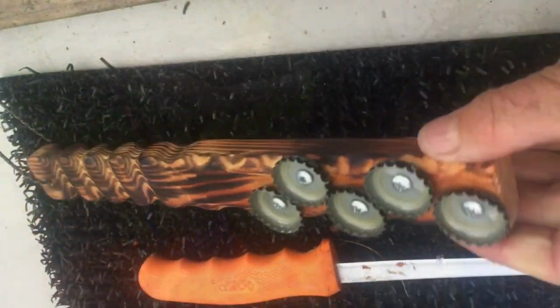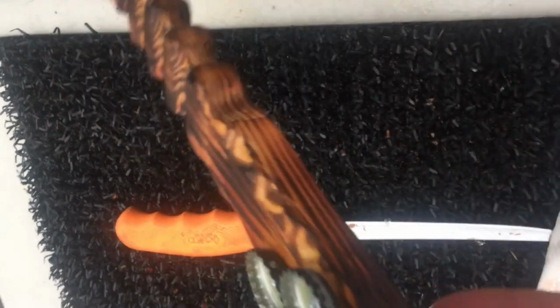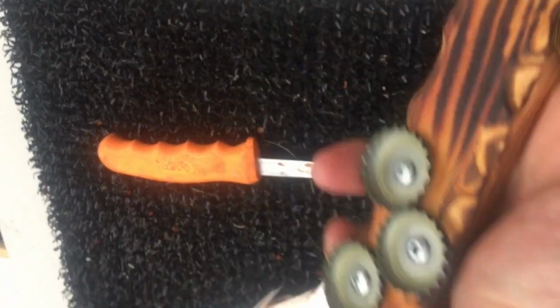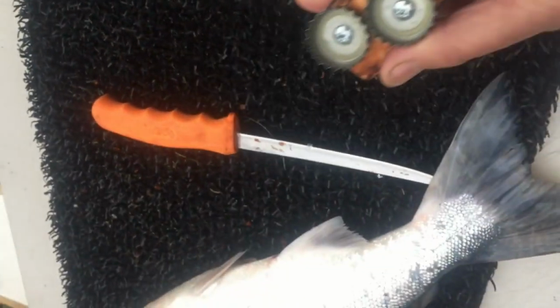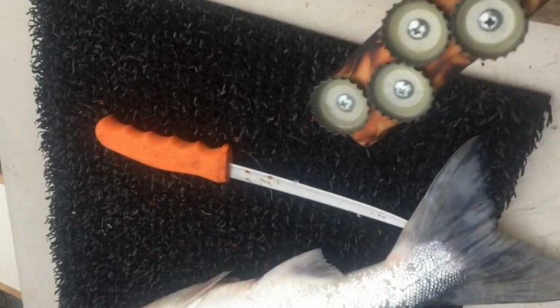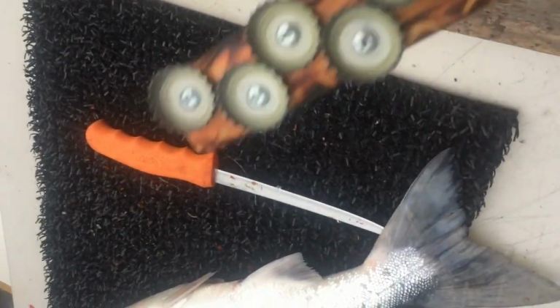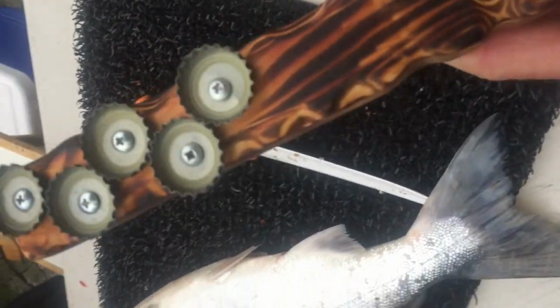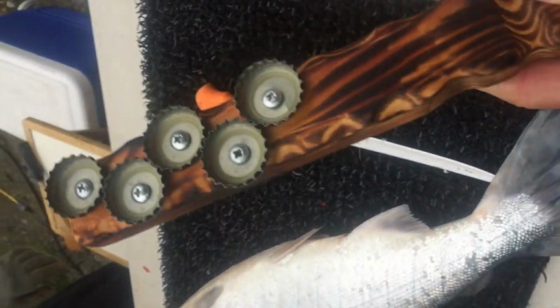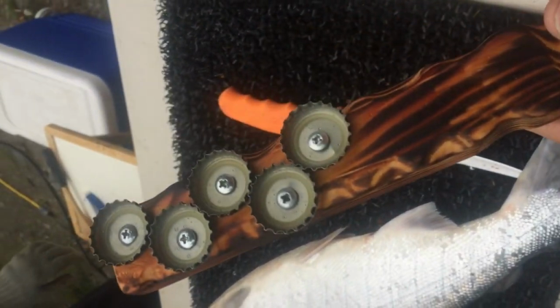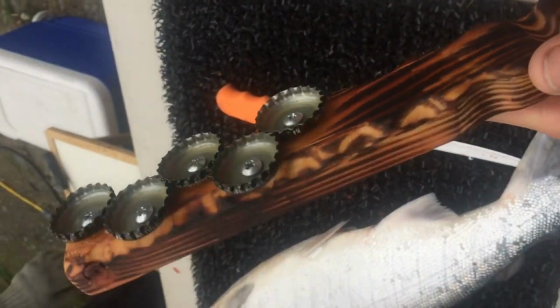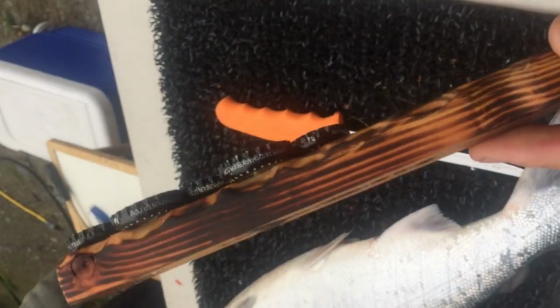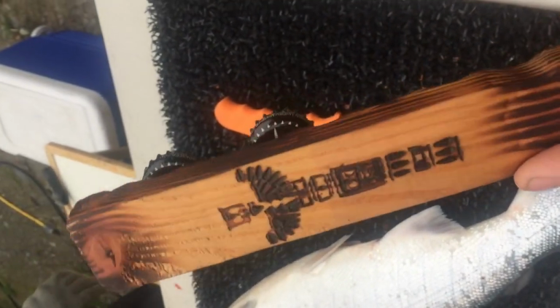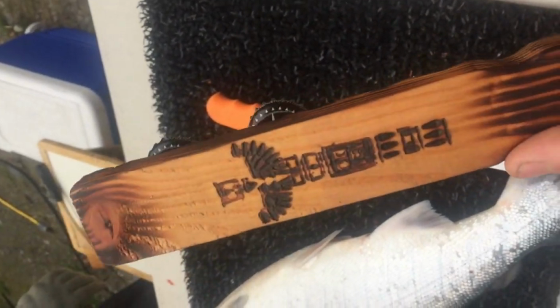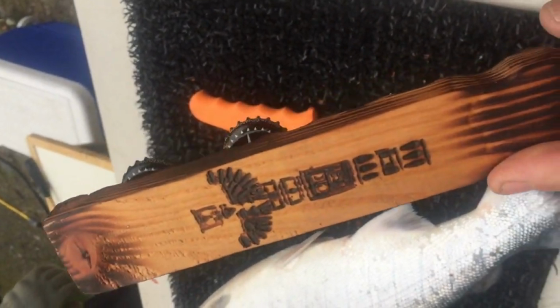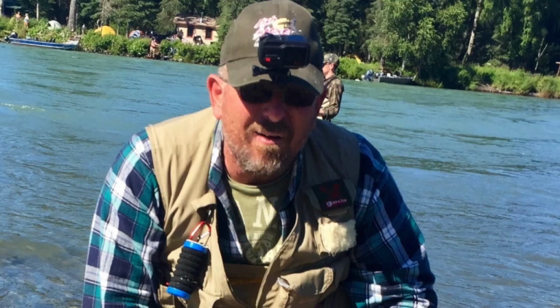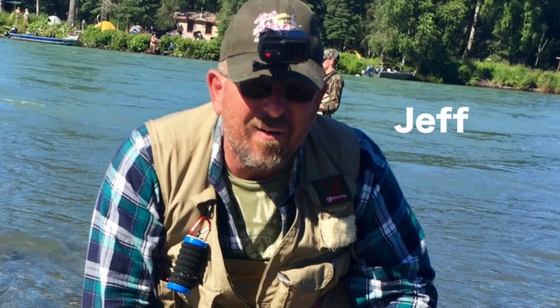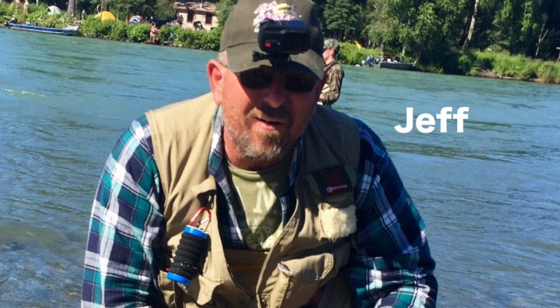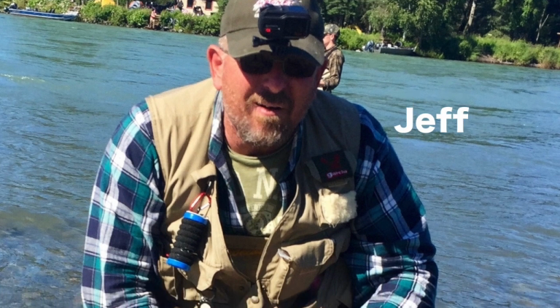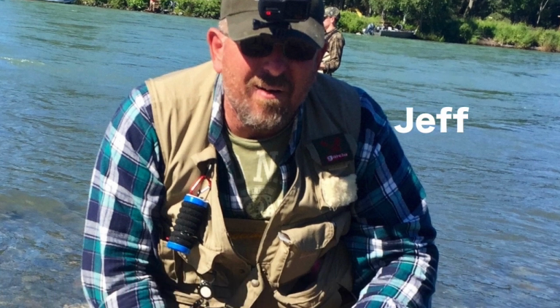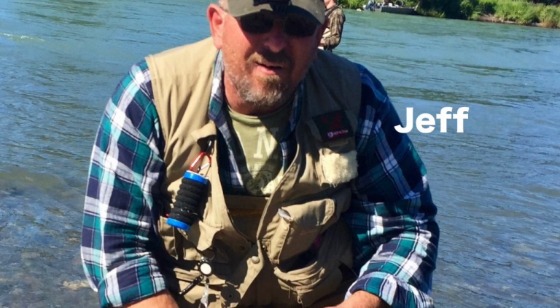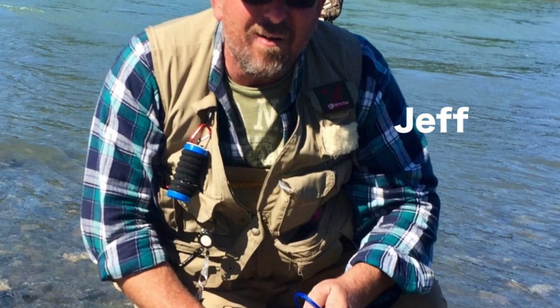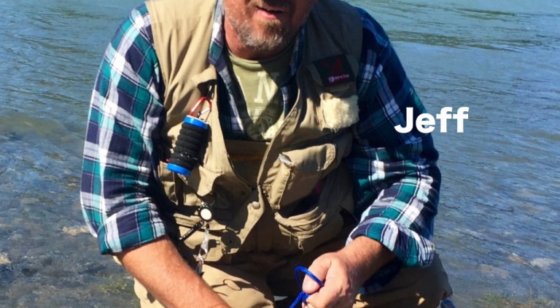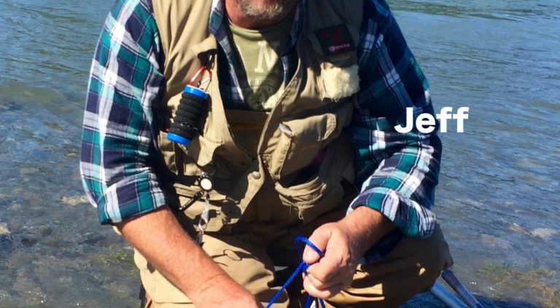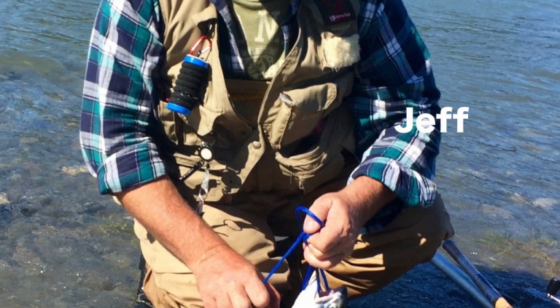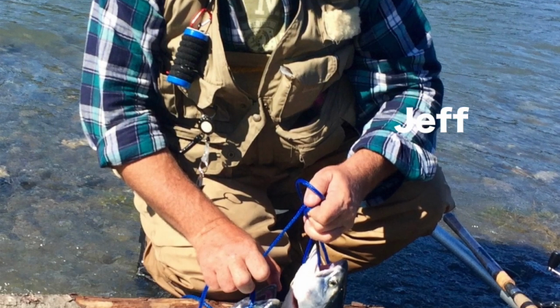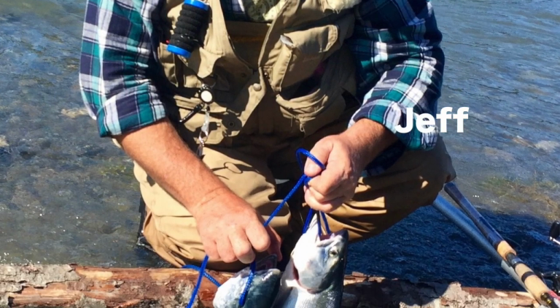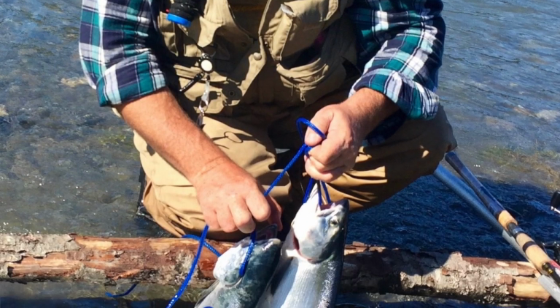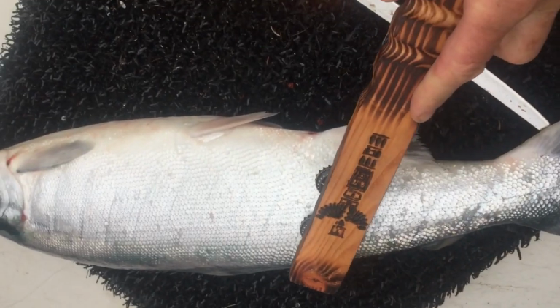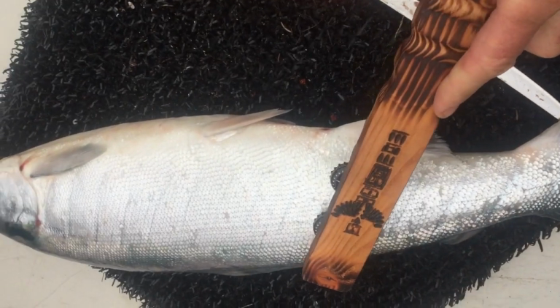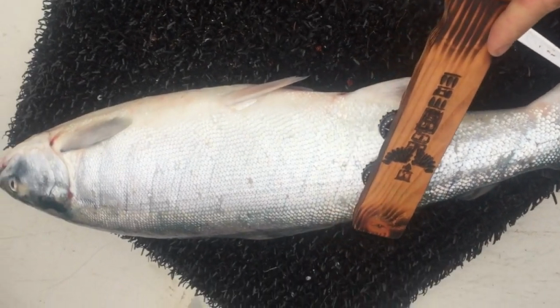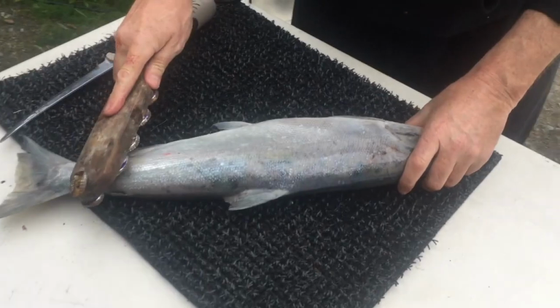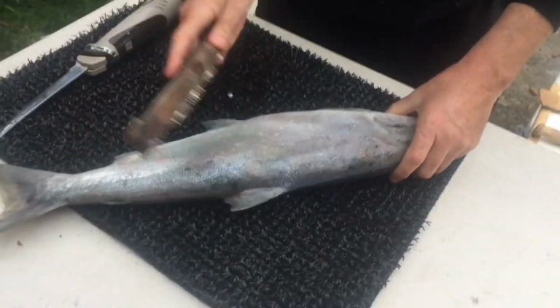We're going to try something new this year. We've got an old fashioned scaler that our buddy Jeff made for us — it's made with bottle caps — and we're going to use it to knock the scales off these salmon.